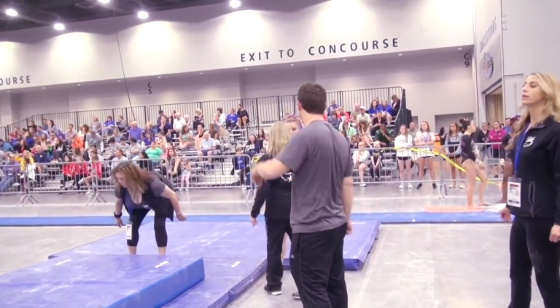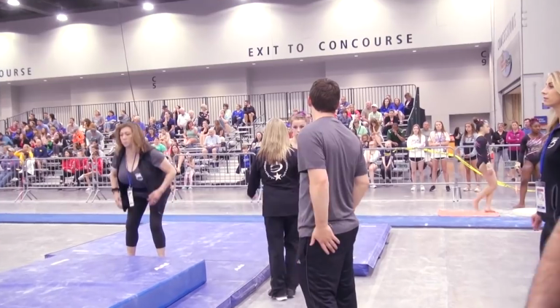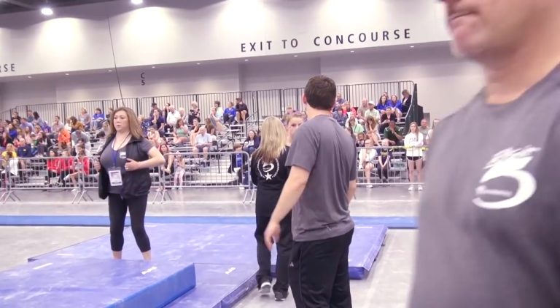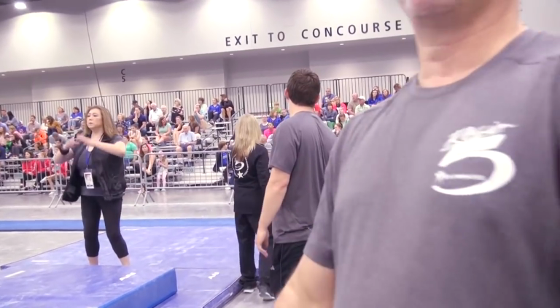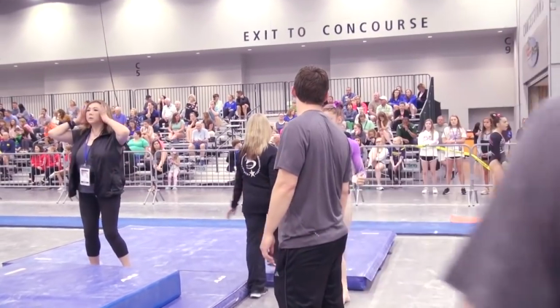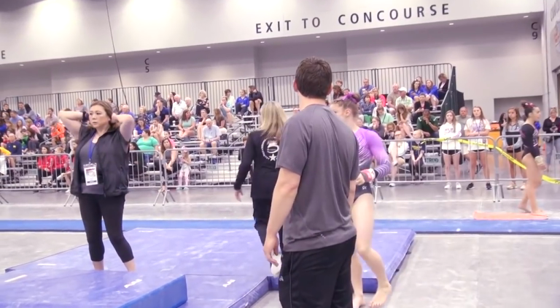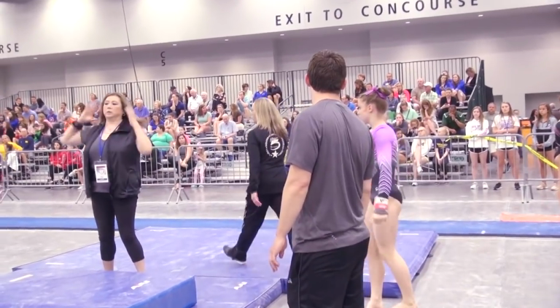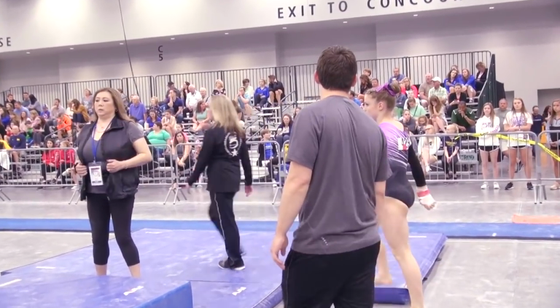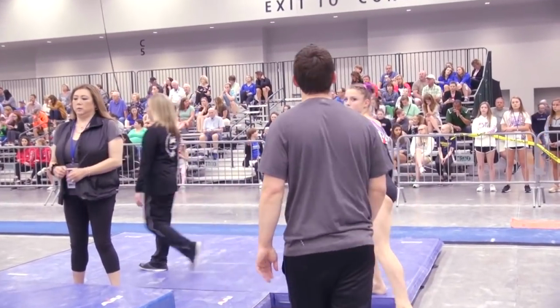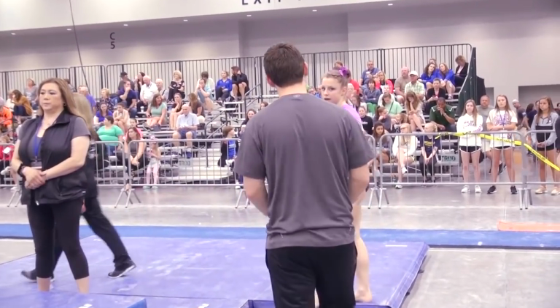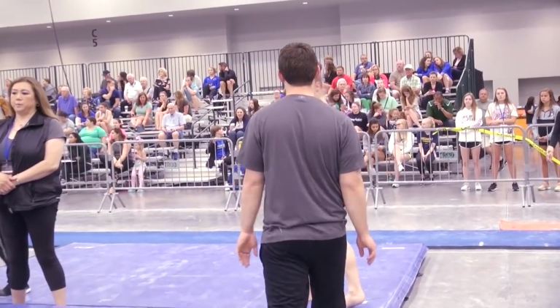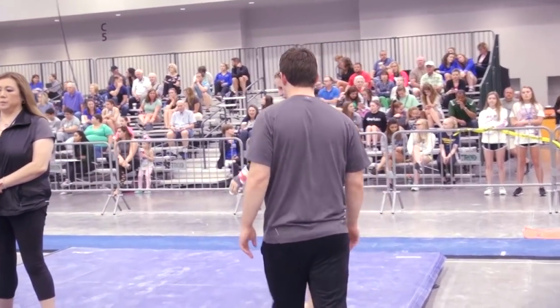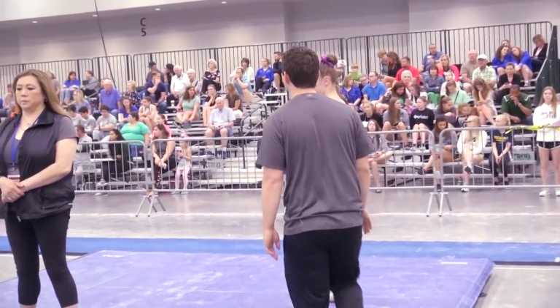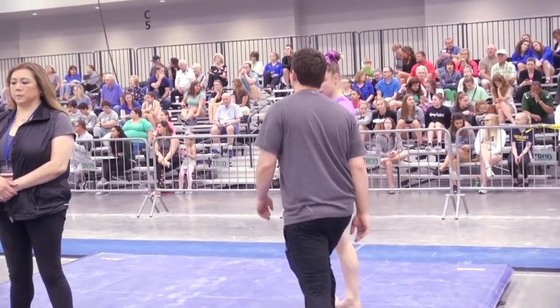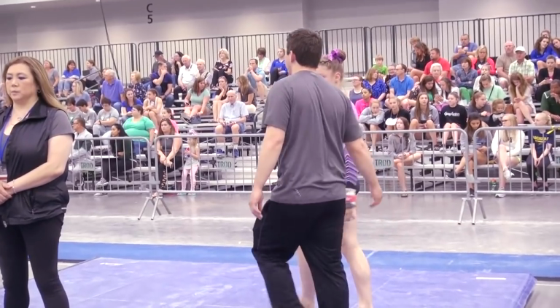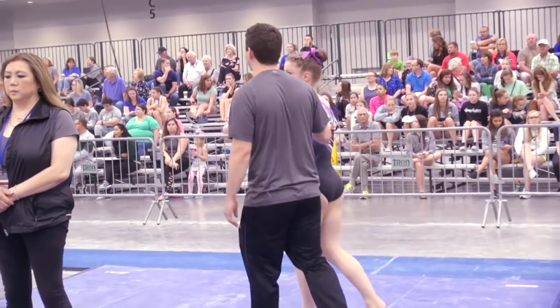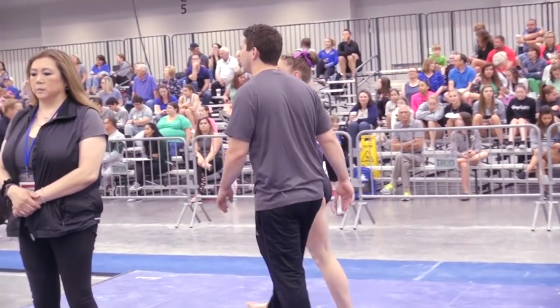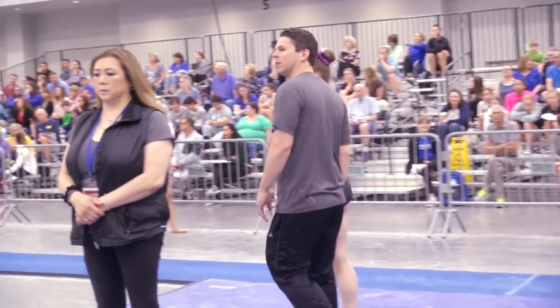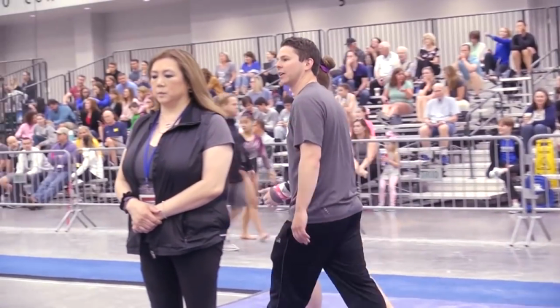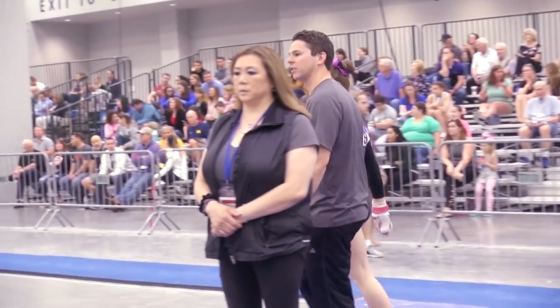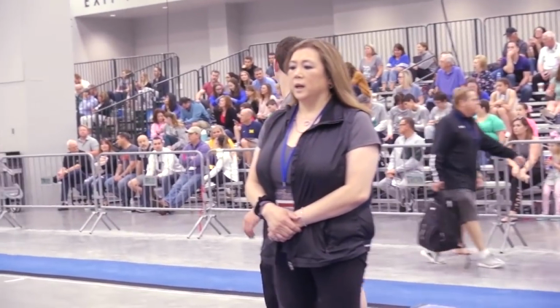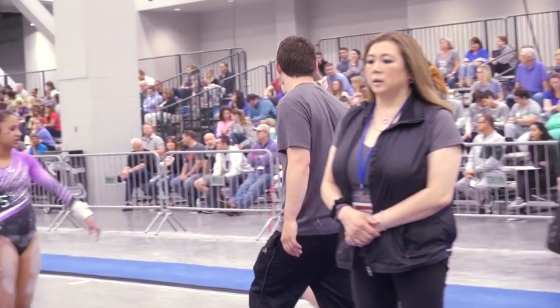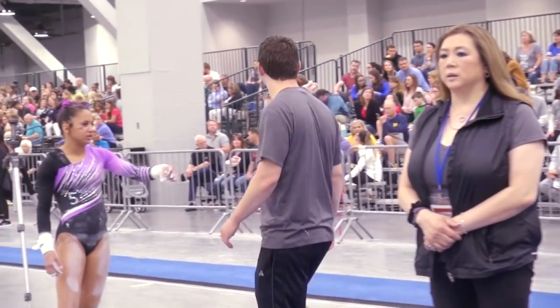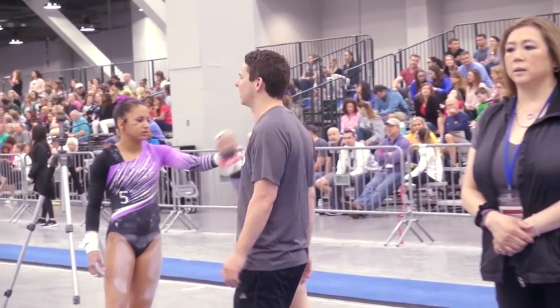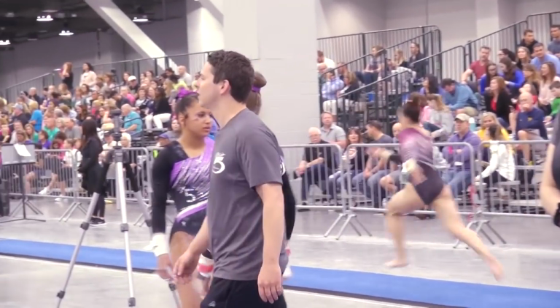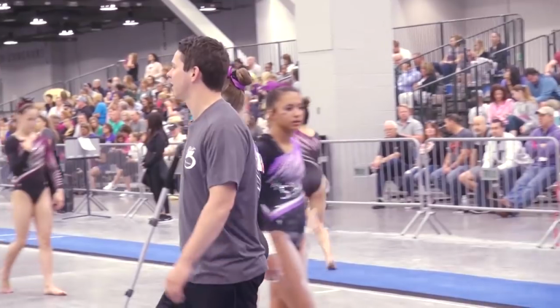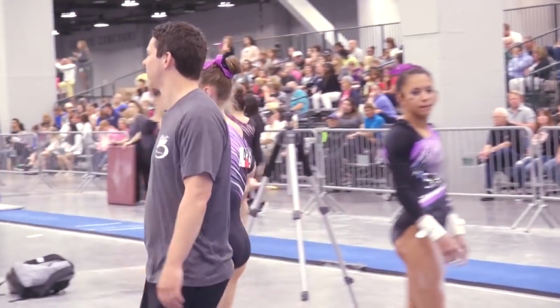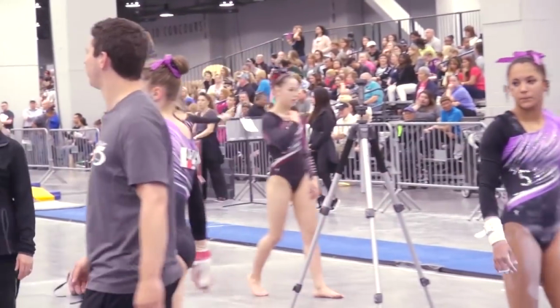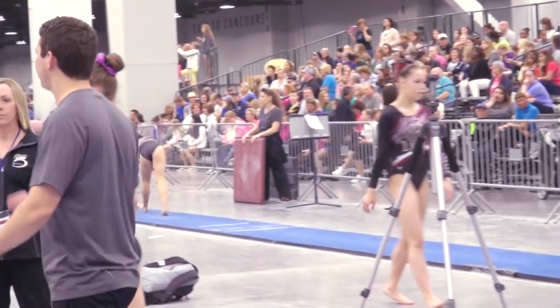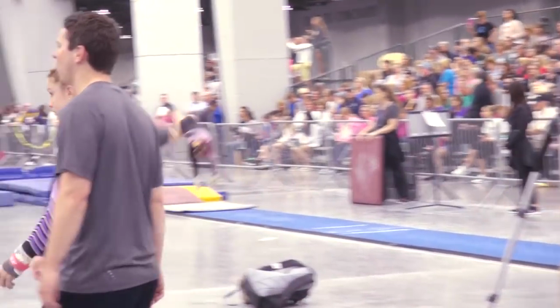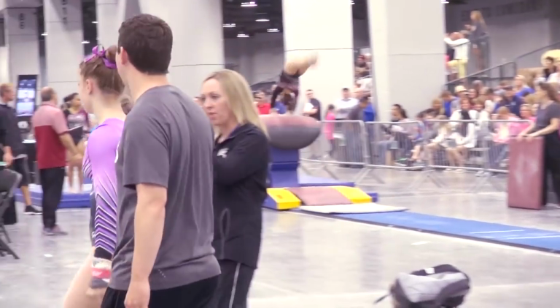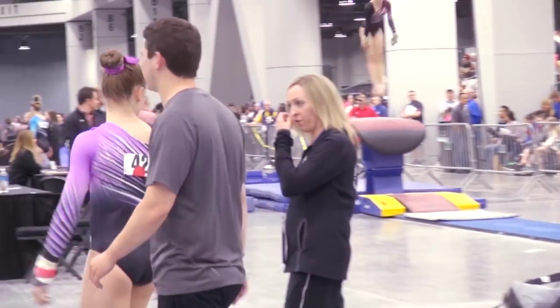Breathe. Deep breath. Deep breath. Calm down a little bit, especially when you're swinging those lines over. Just getting a little amped up. Find it. One more big dismount.